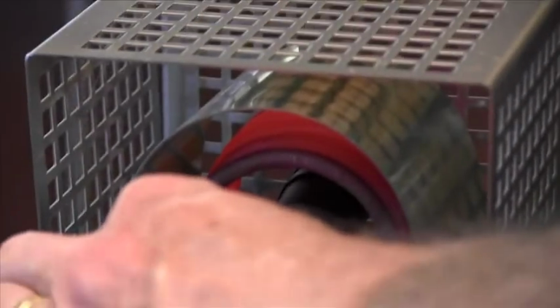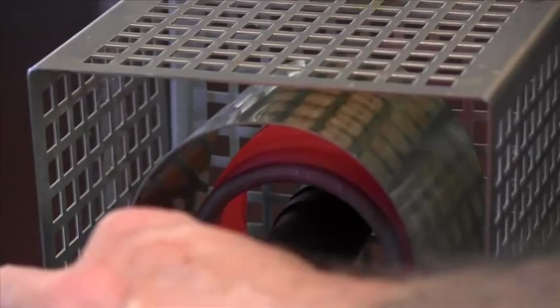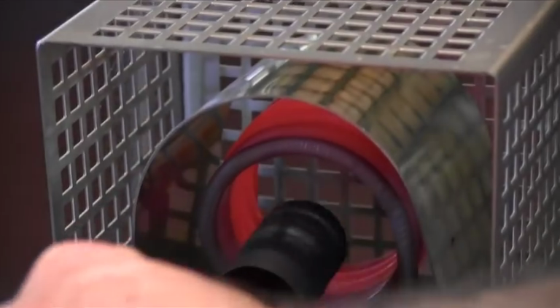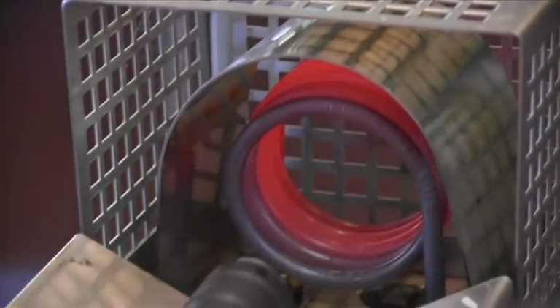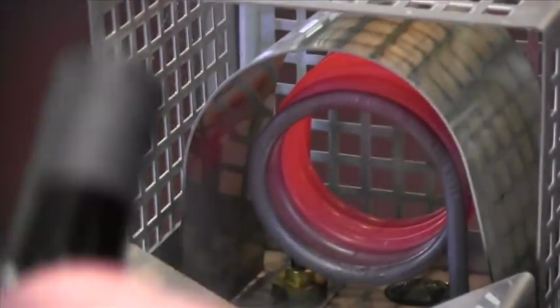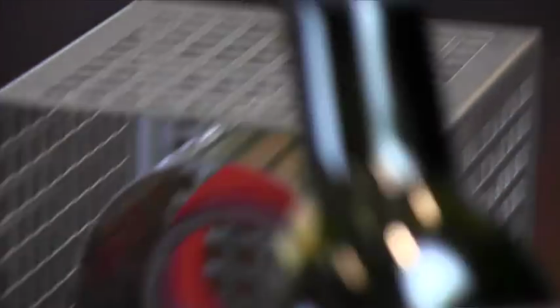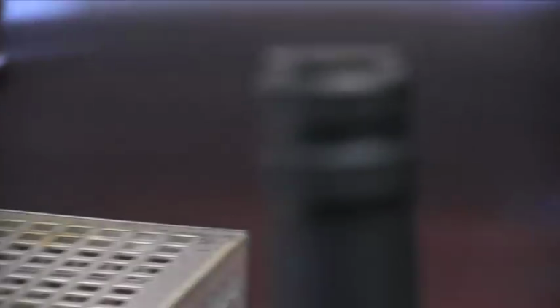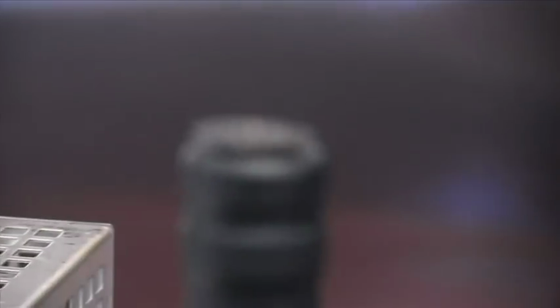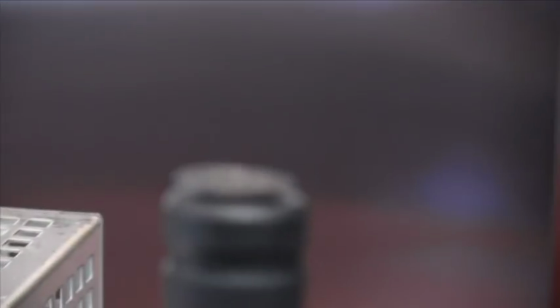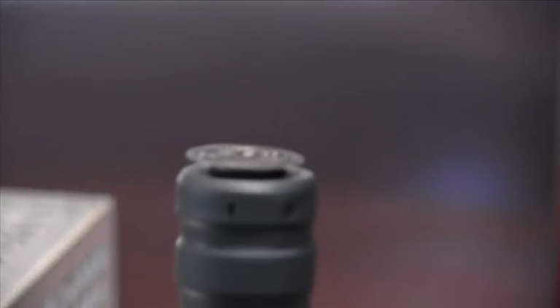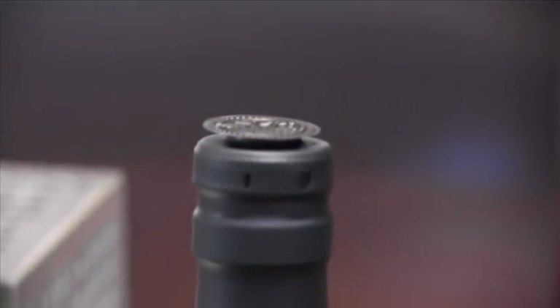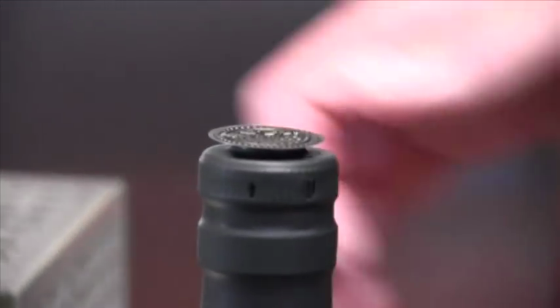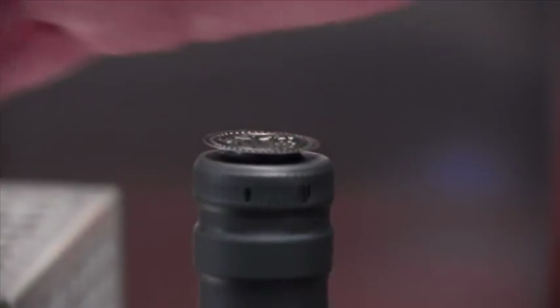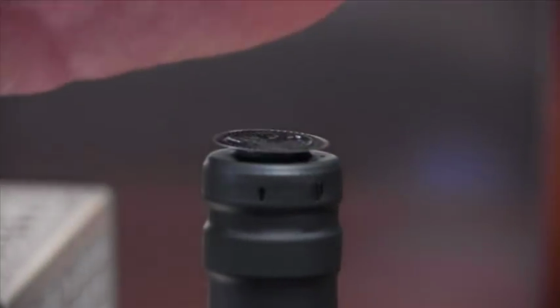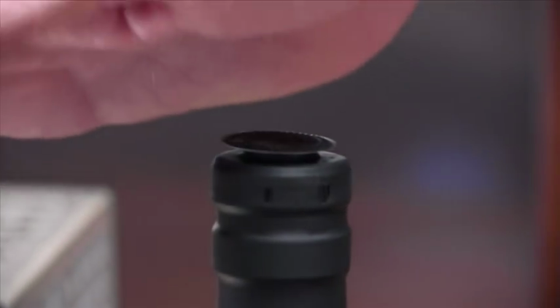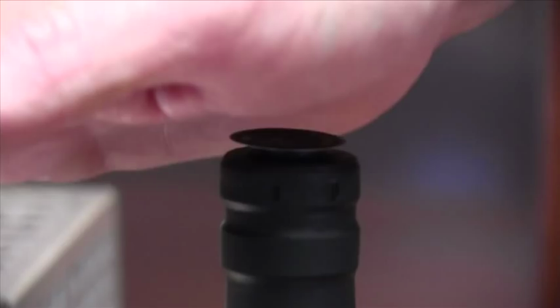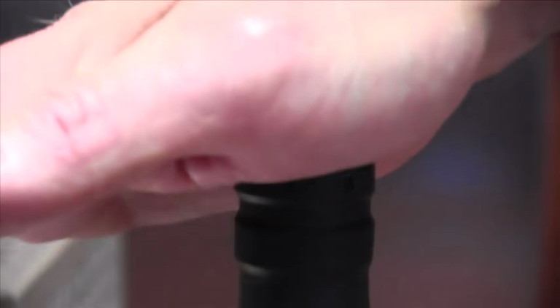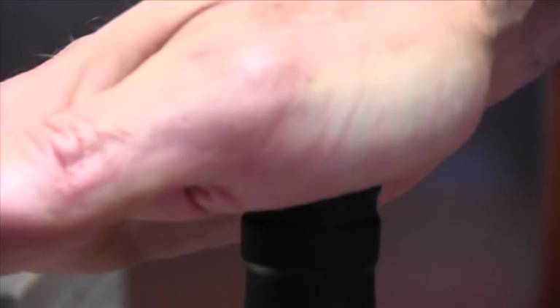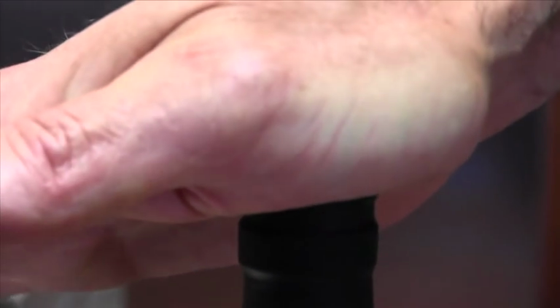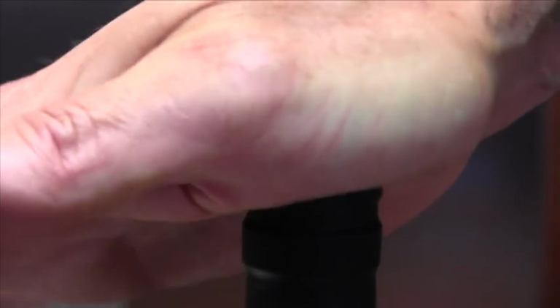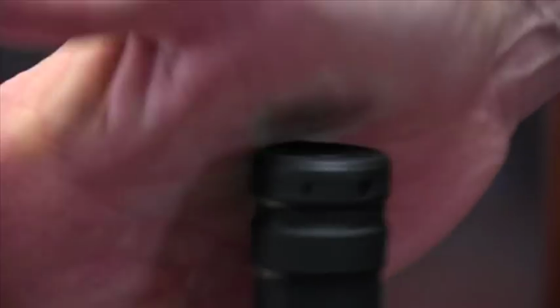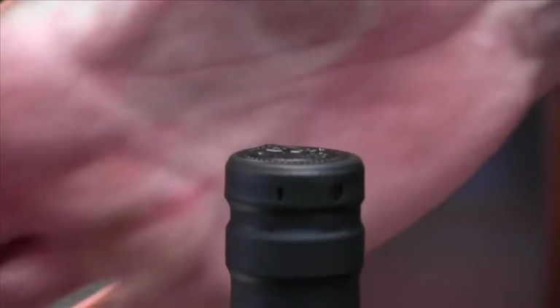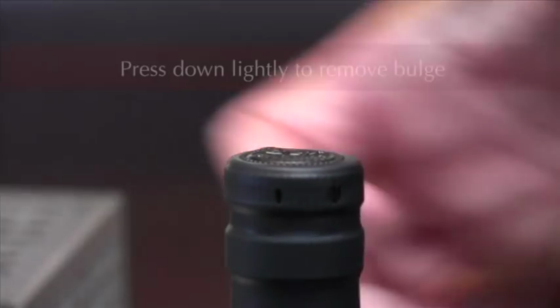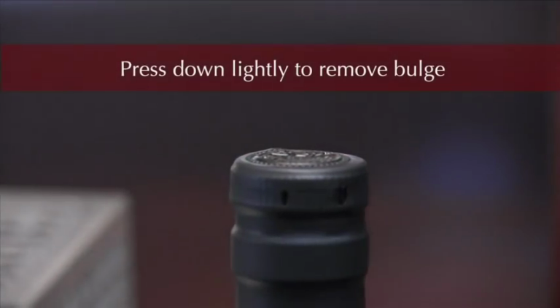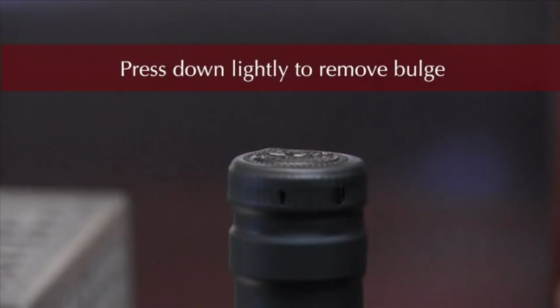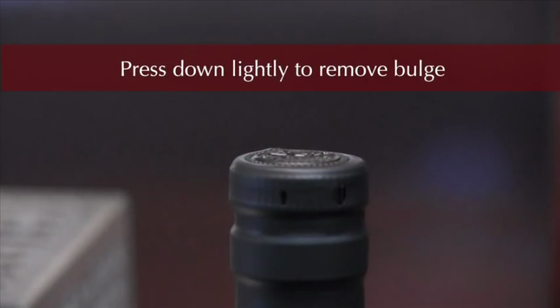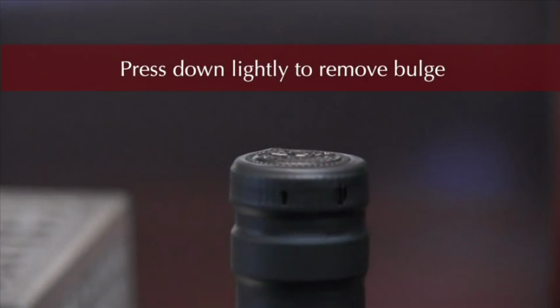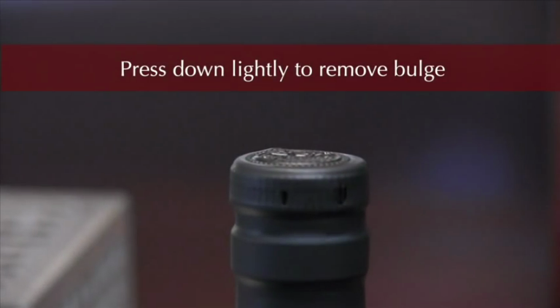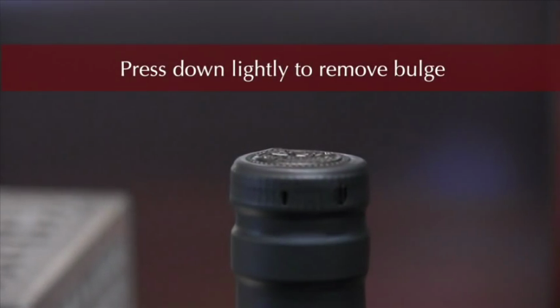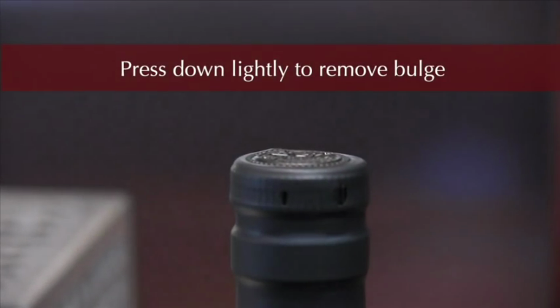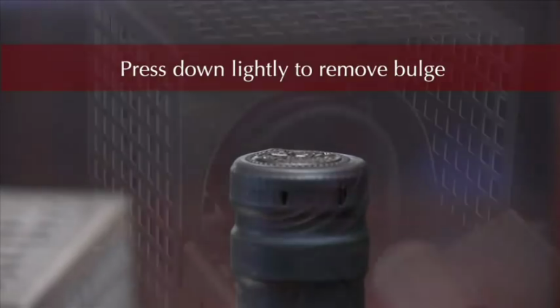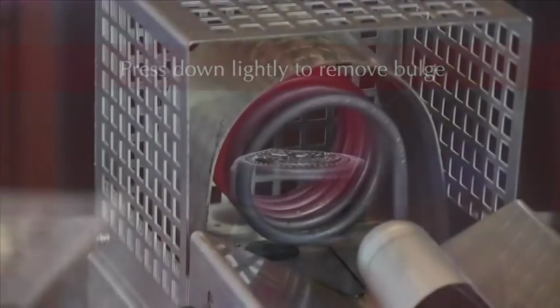Once you have removed the bottle from the coil, most shrink wraps will have a slight deformation on top. Usually, one needs to press lightly on the top of the bottle to eliminate it.